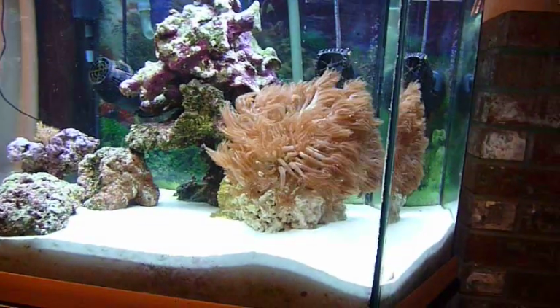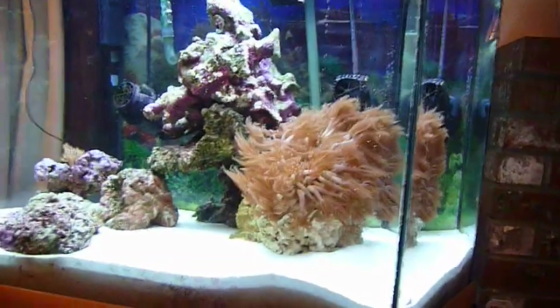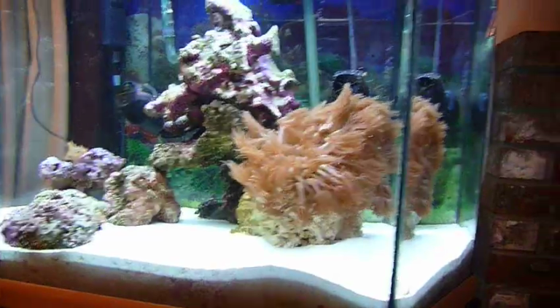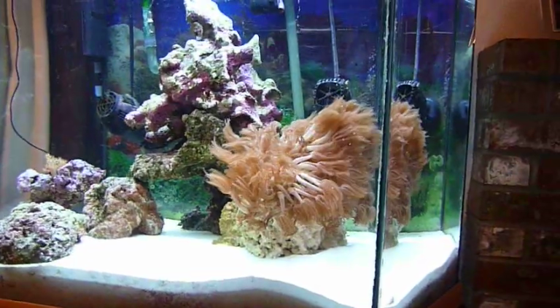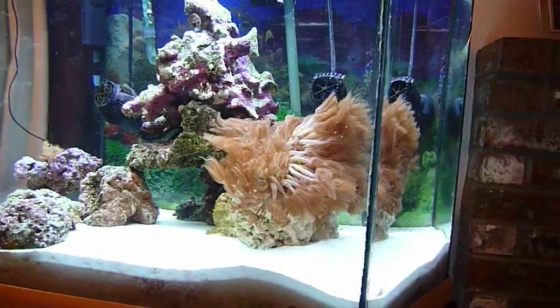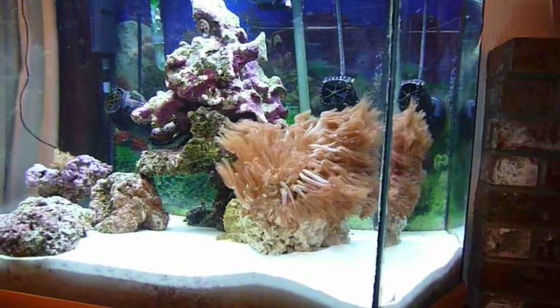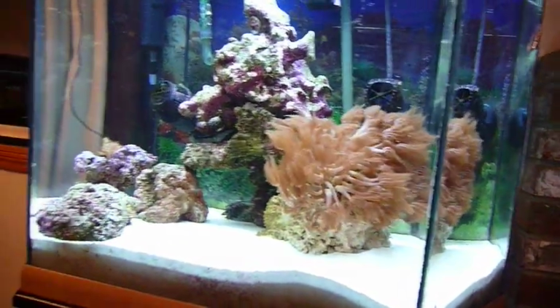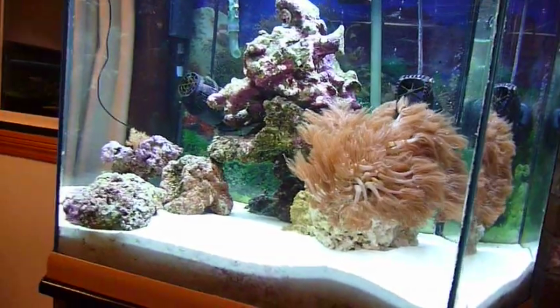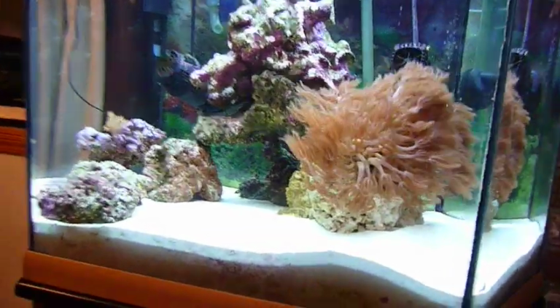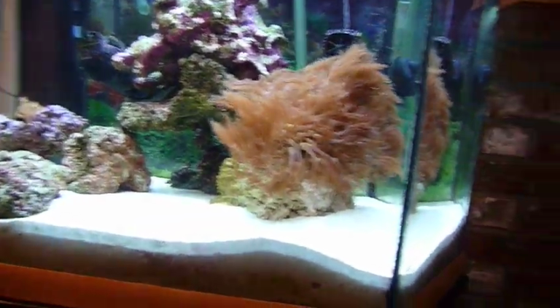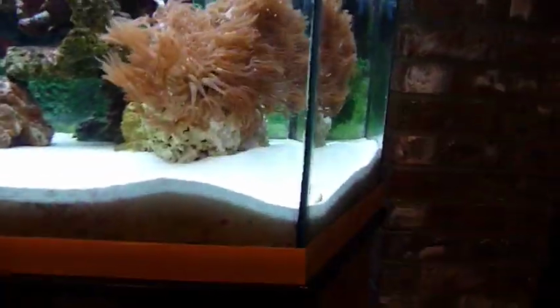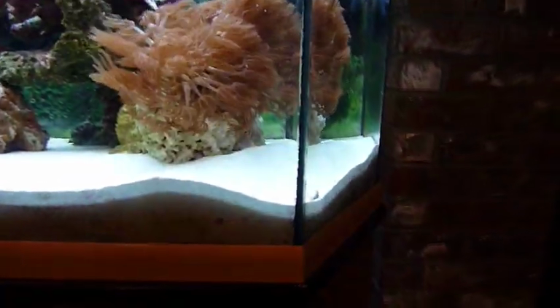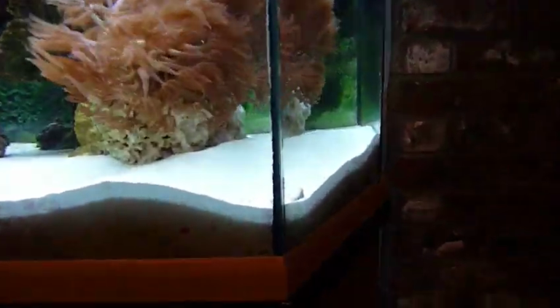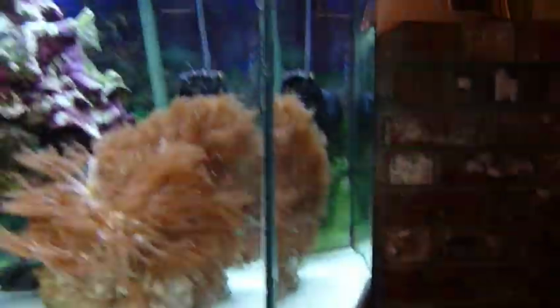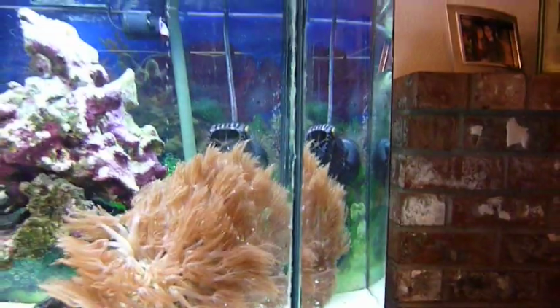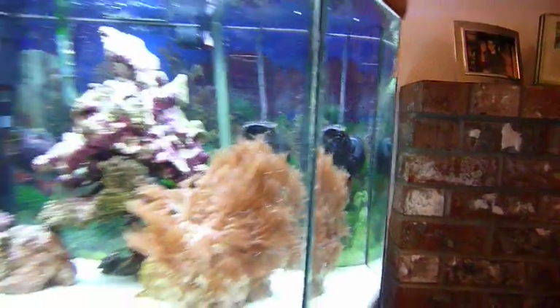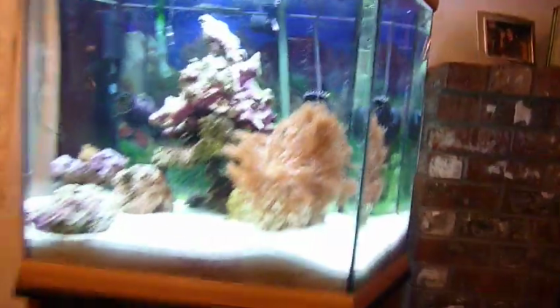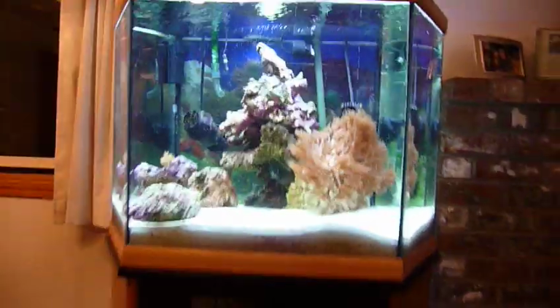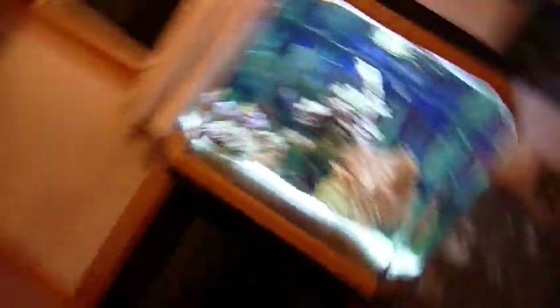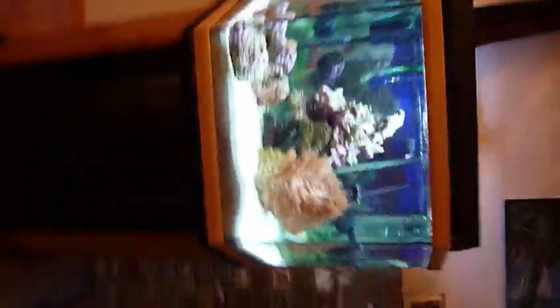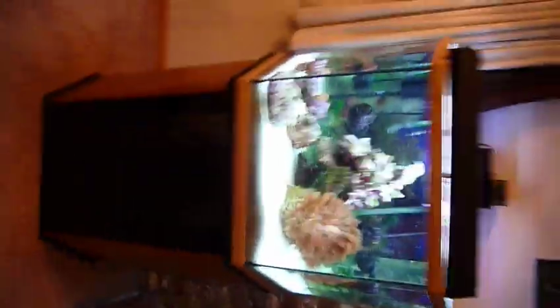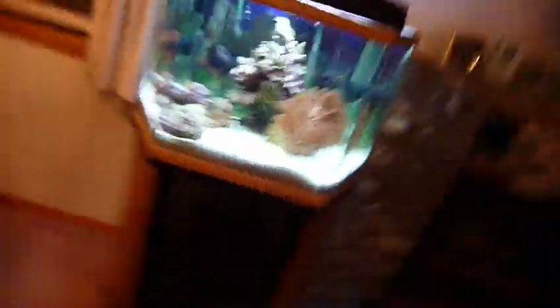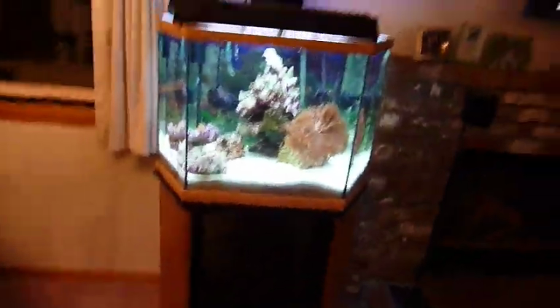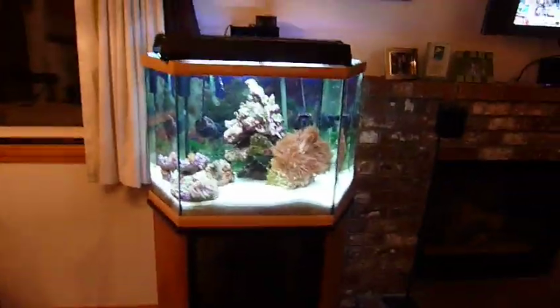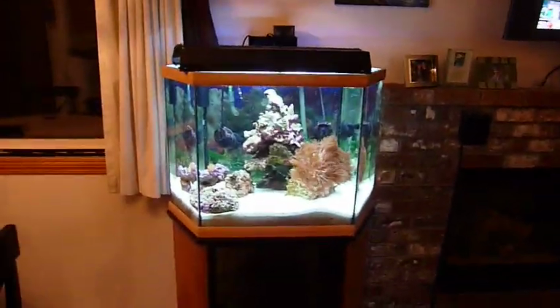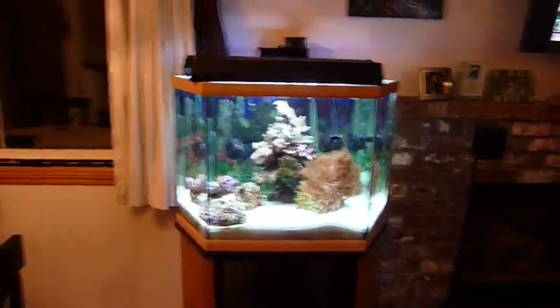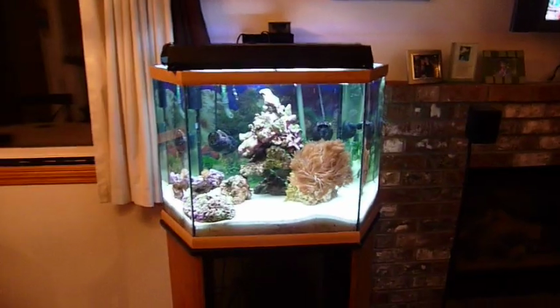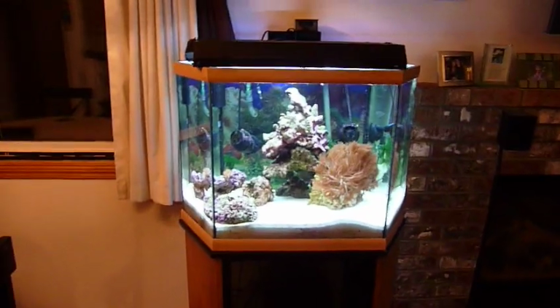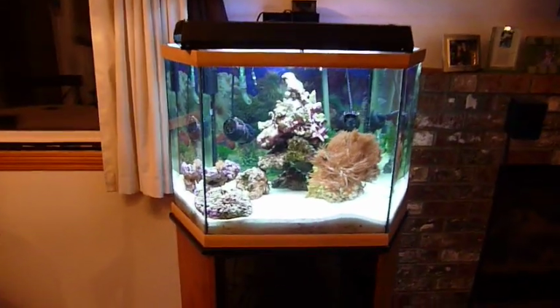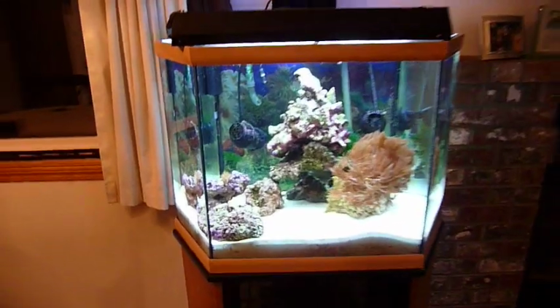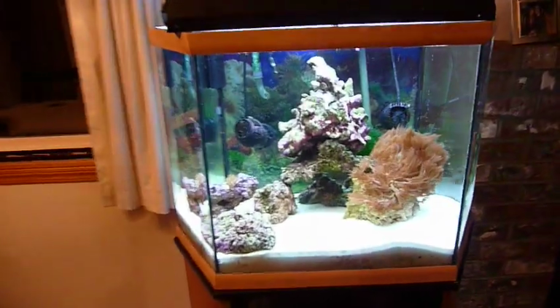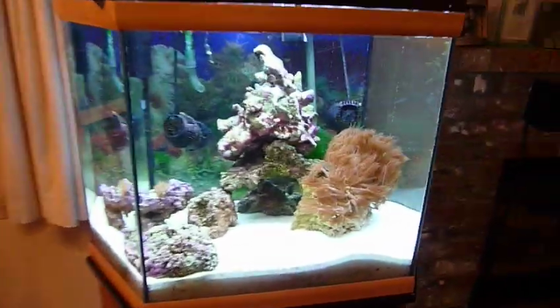My battery is running a little low, so I'll cut this one short. If you guys want, I can make another video — I just thought you guys would like to see my new addition. I really like it. Saltwater is pretty cool.